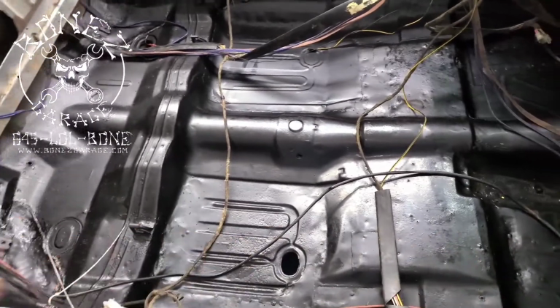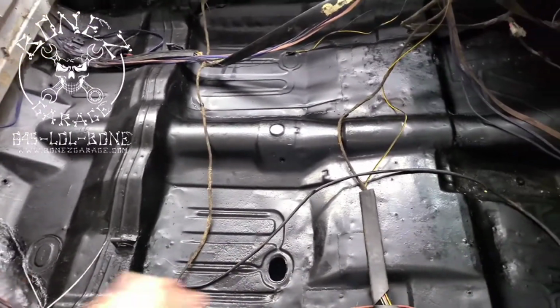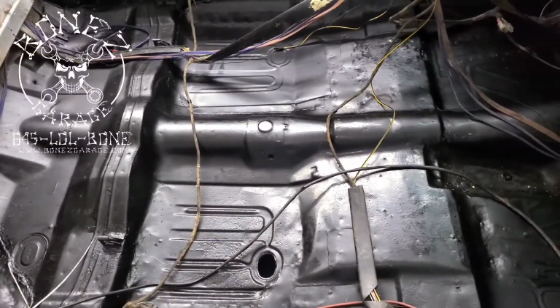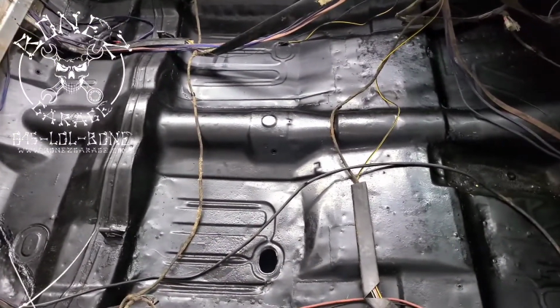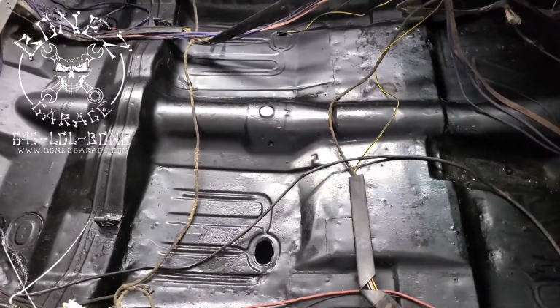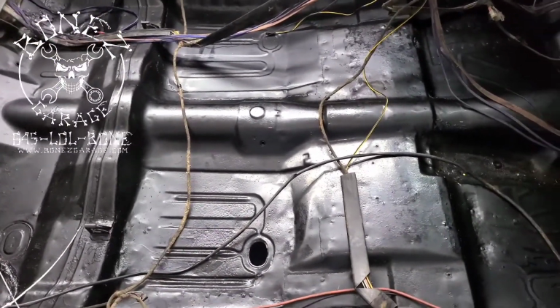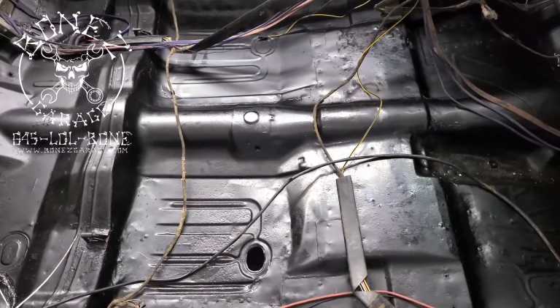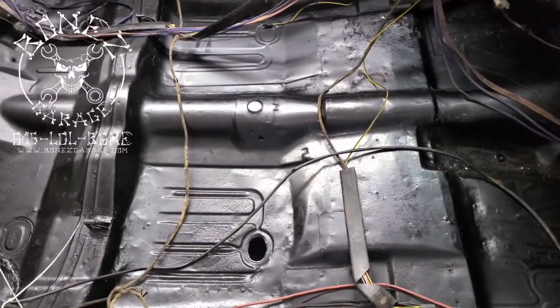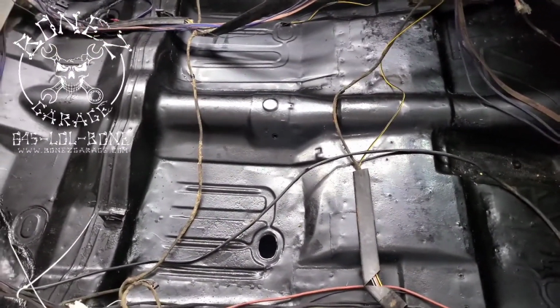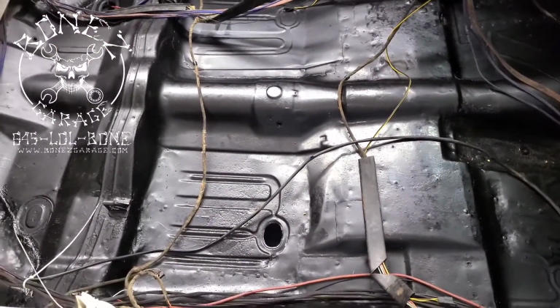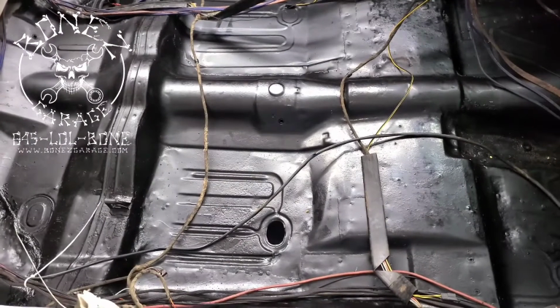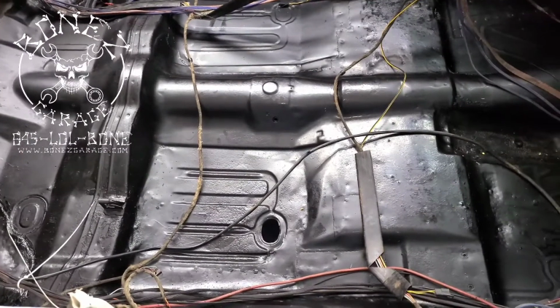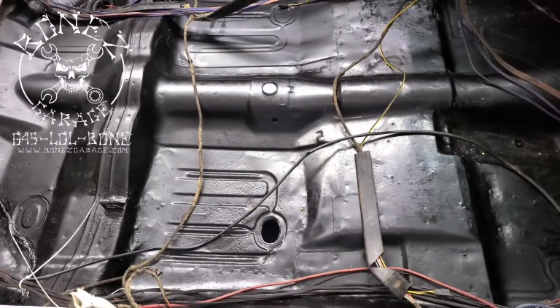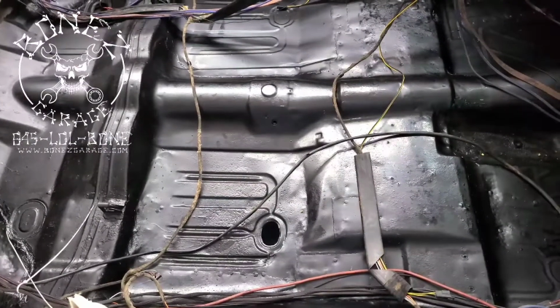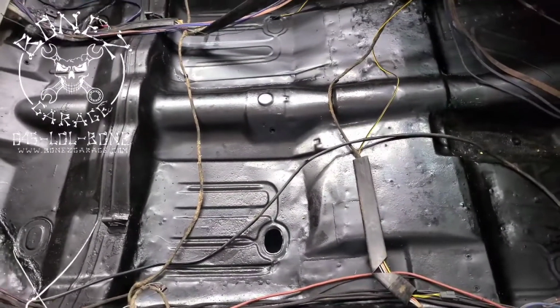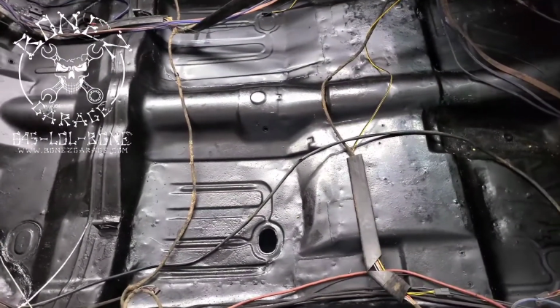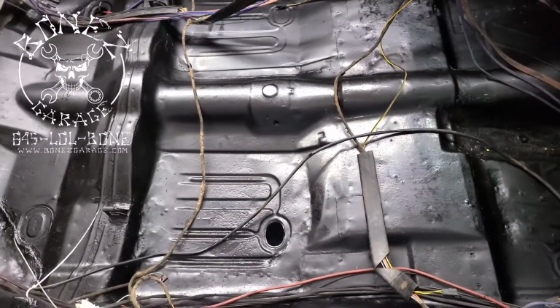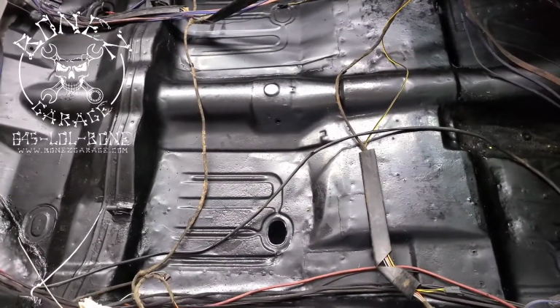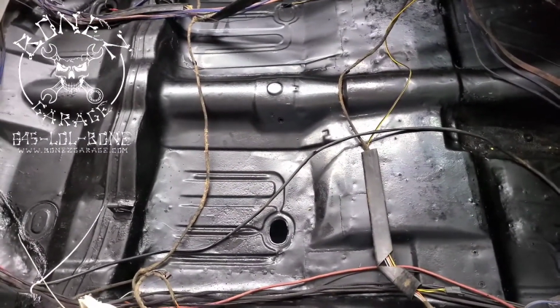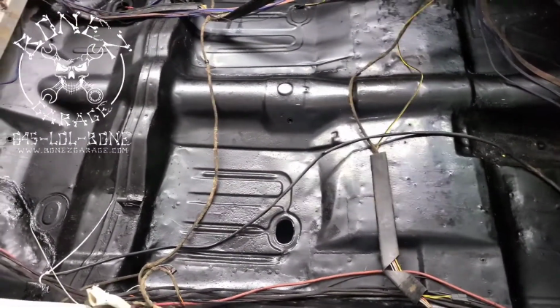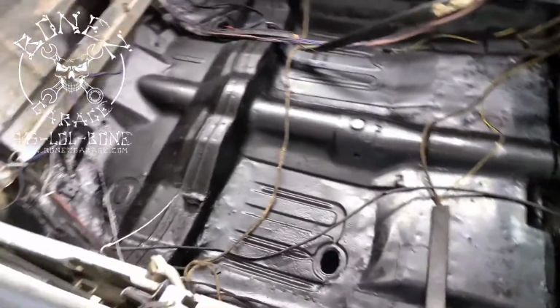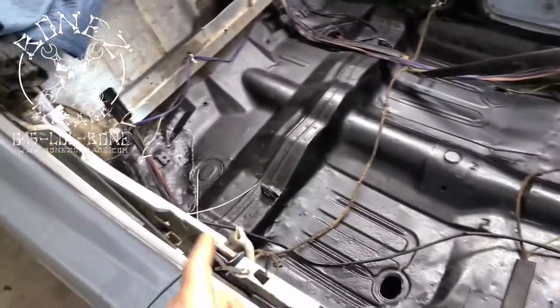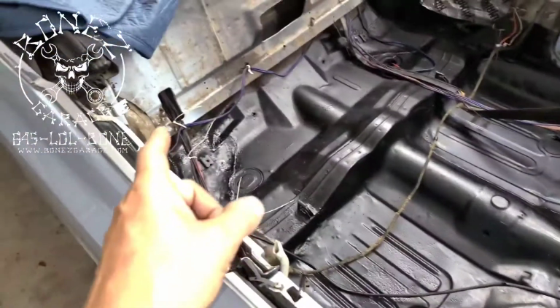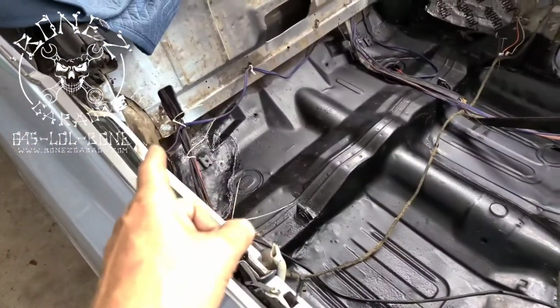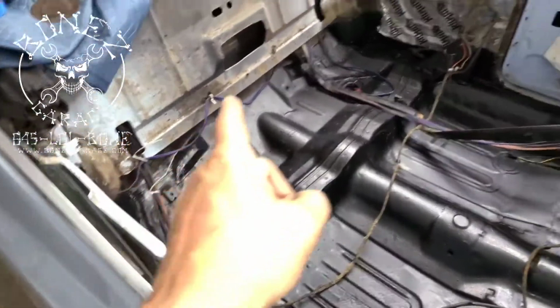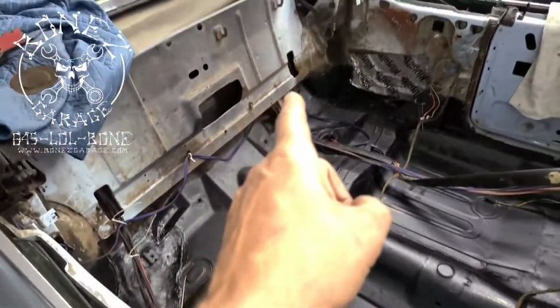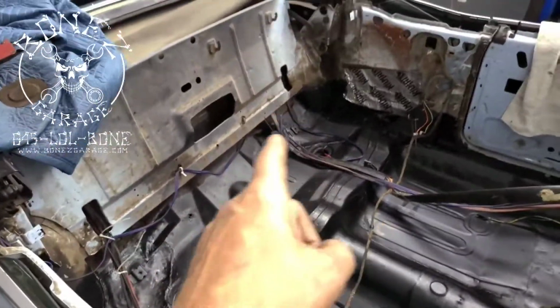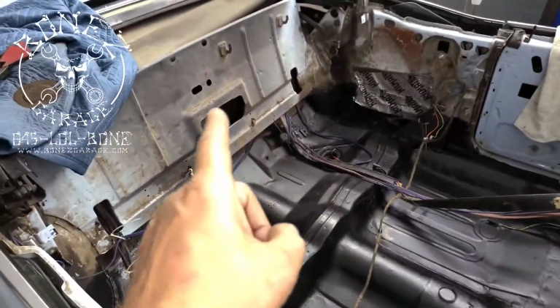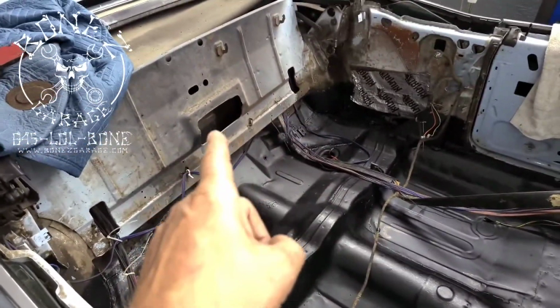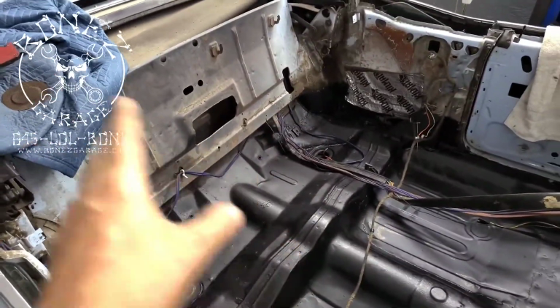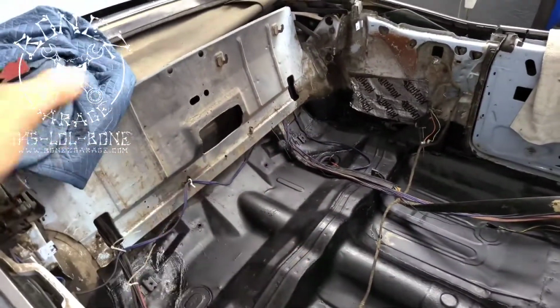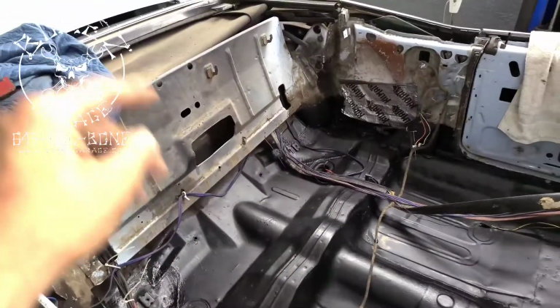Then we put a rust inhibitor down to very significantly slow down — not stop, but very significantly slow down — any rust that can accumulate on this floor. We've also taken out the pistons and the motor for the ragtop.